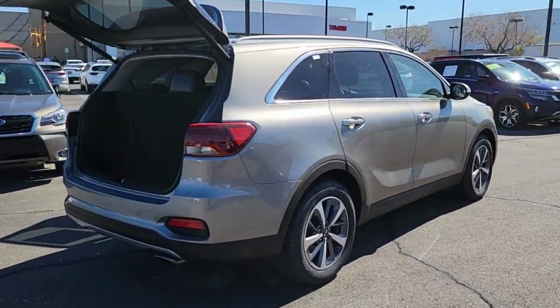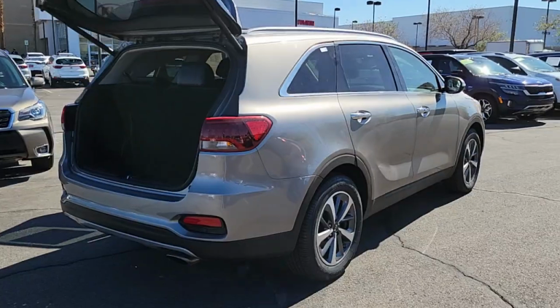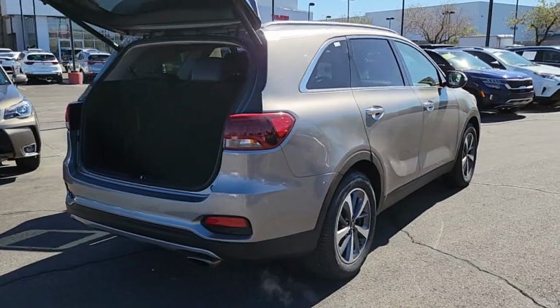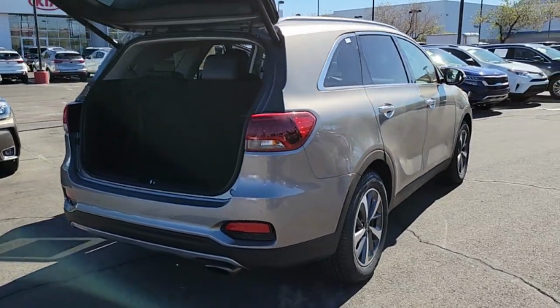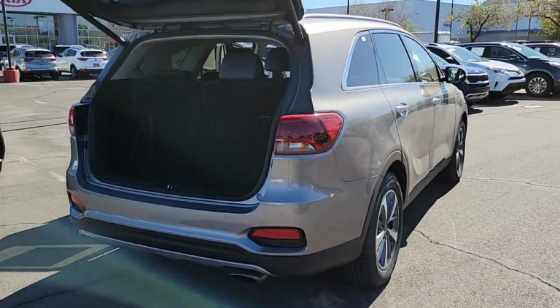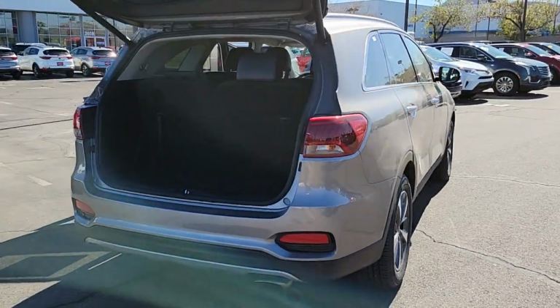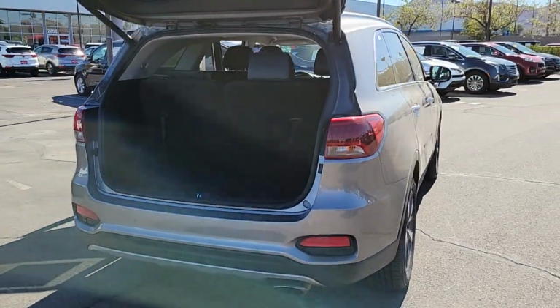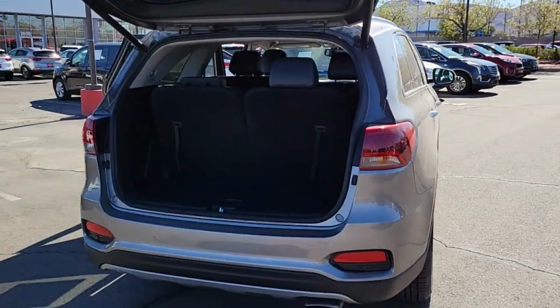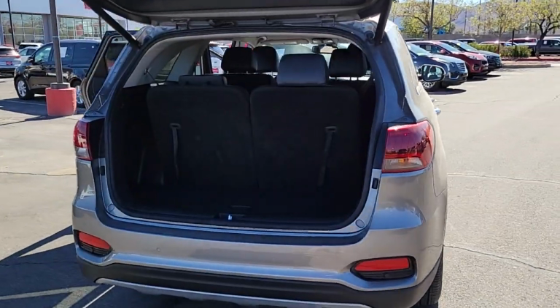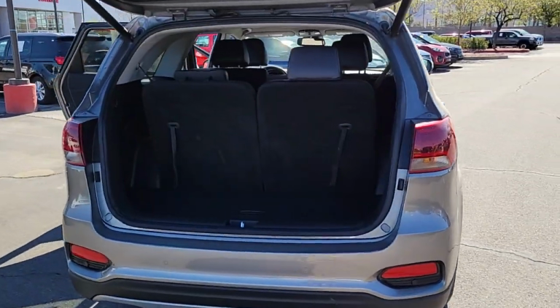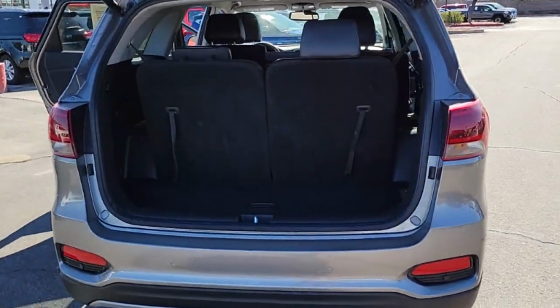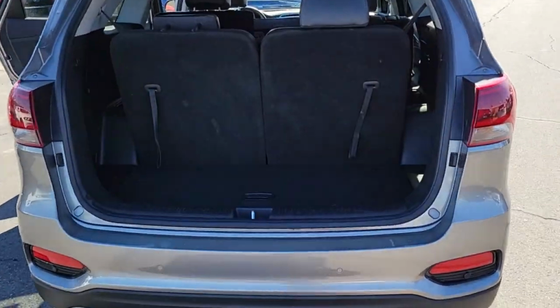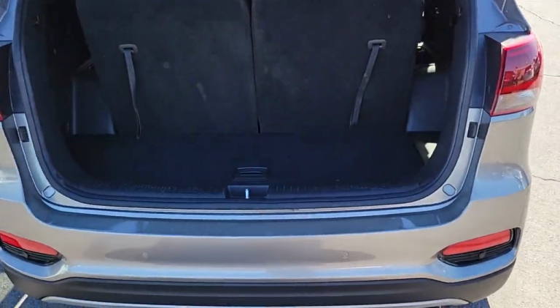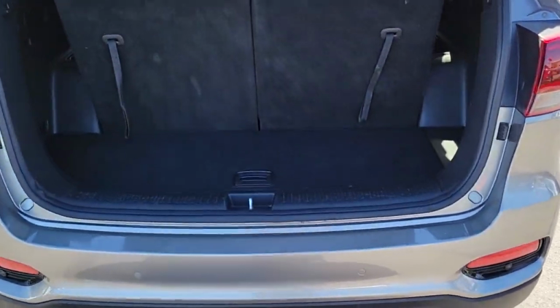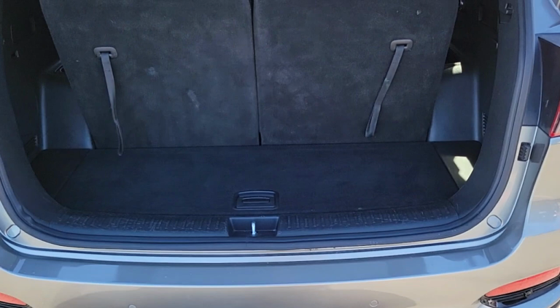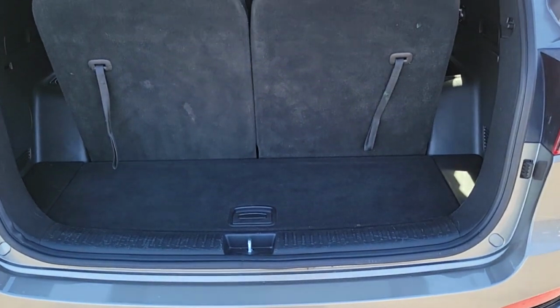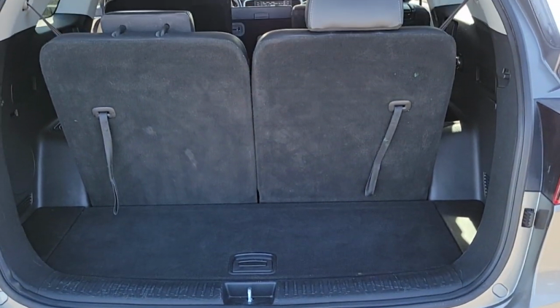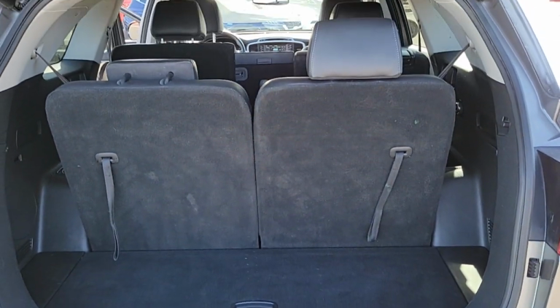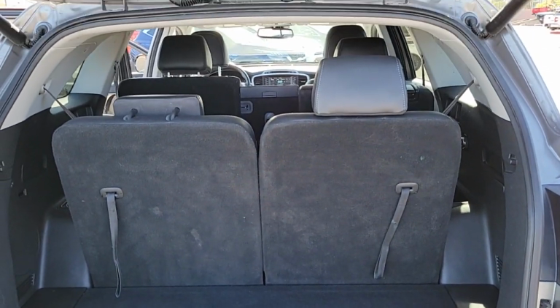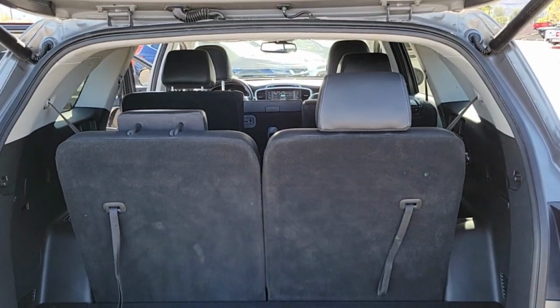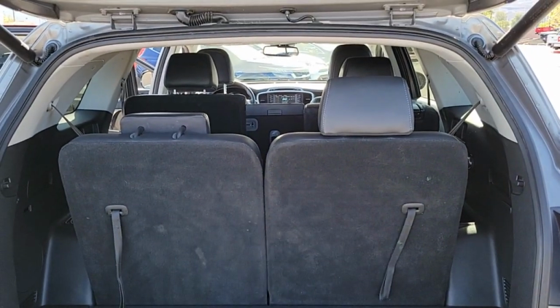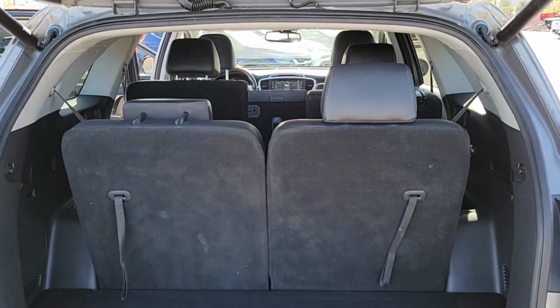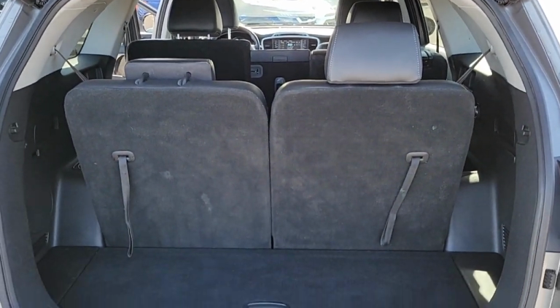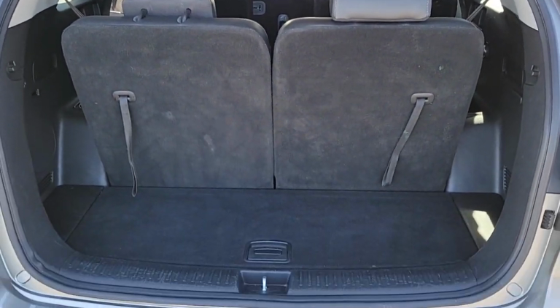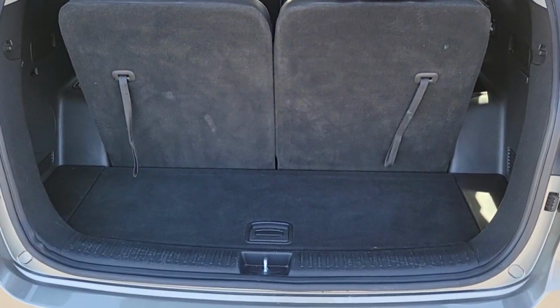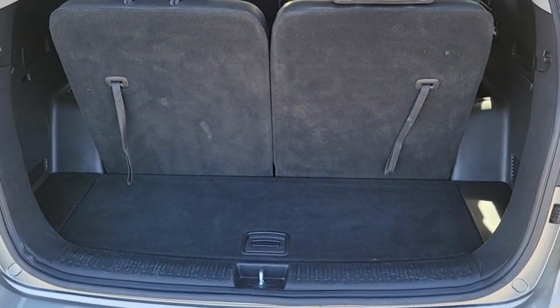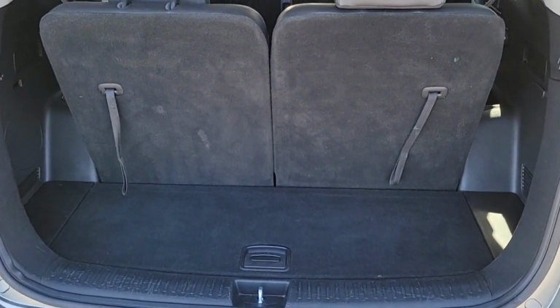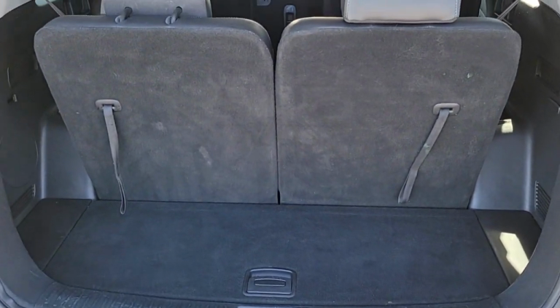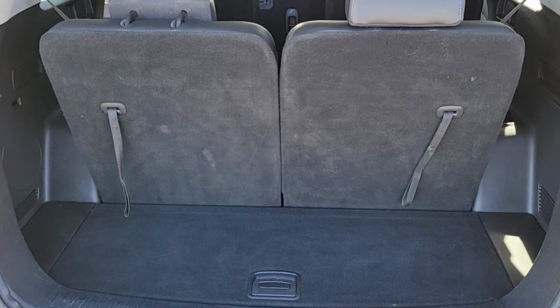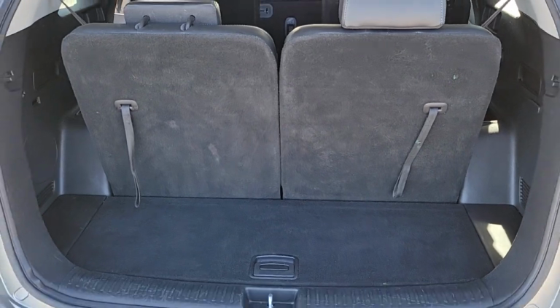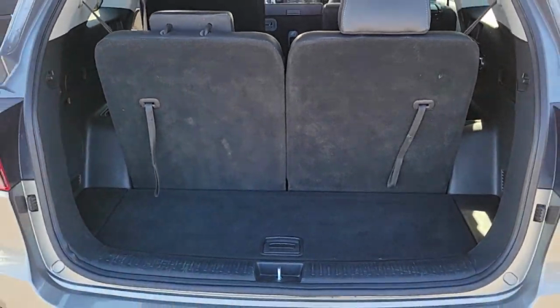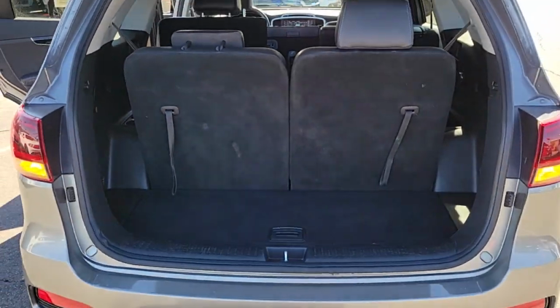Its standard infotainment system, all-weather capability, and crossover convenience make it an ideal road trip machine. The following are some of this vehicle's highlighted options: leather steering wheel and floor mats.